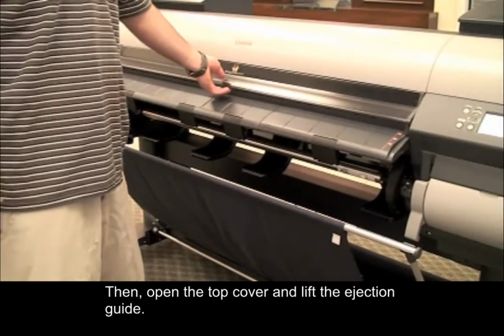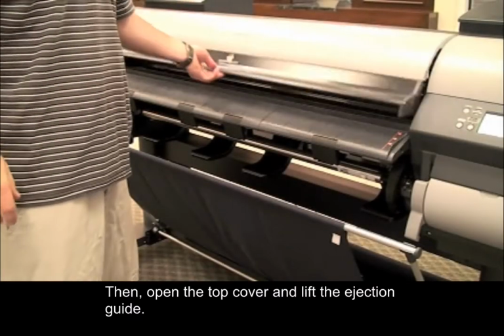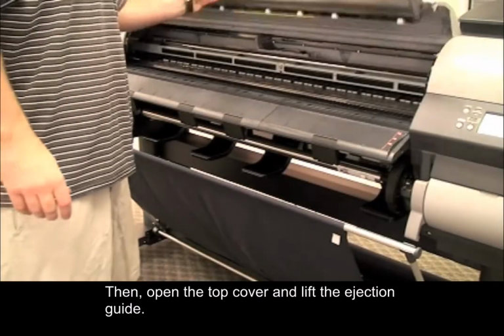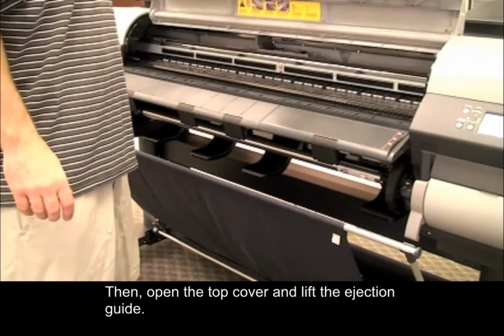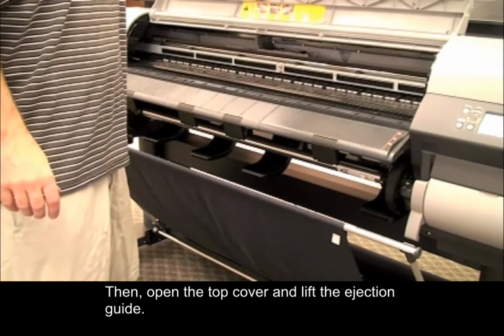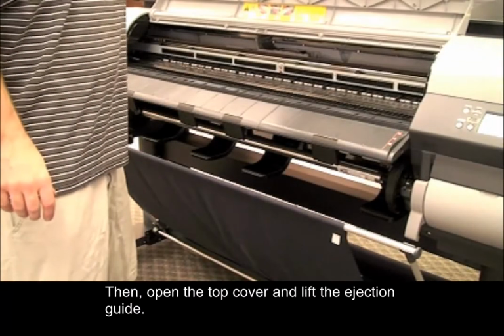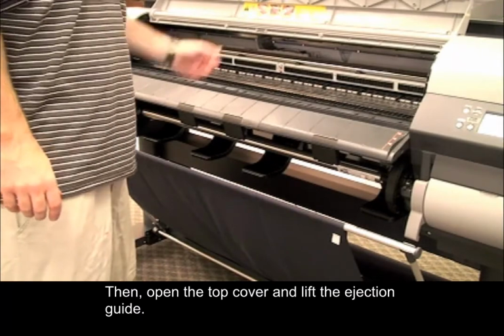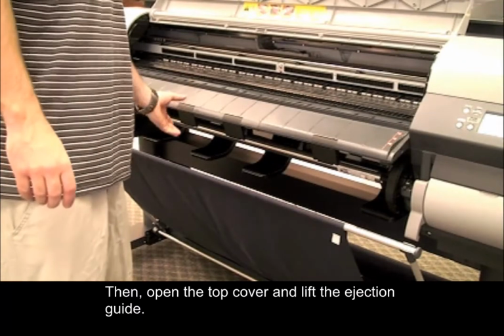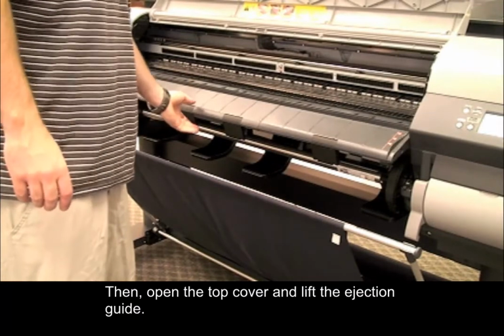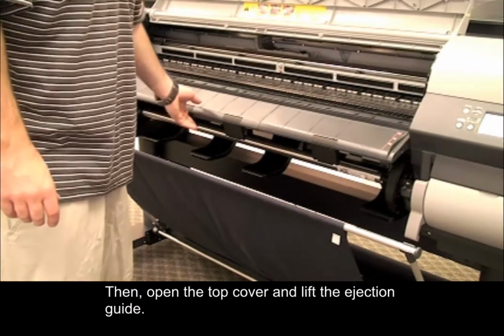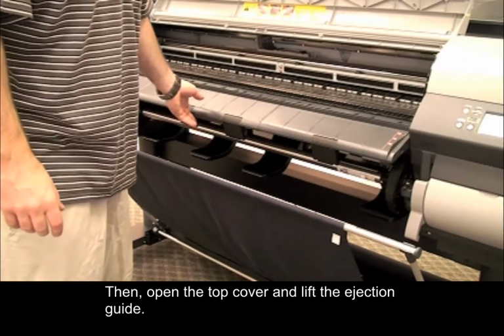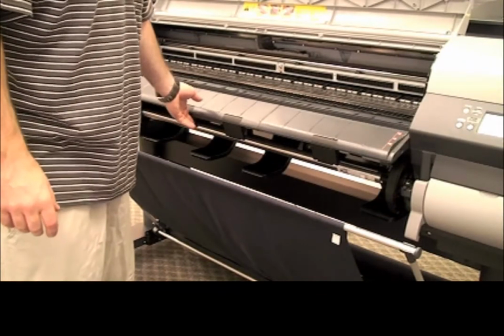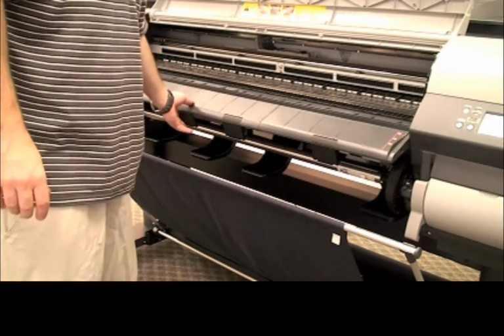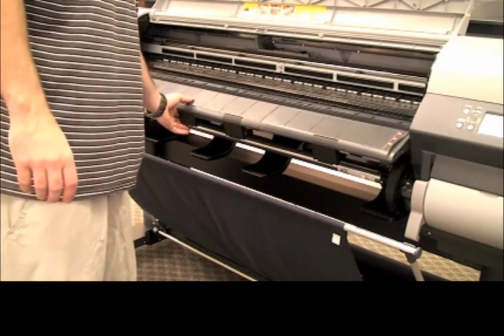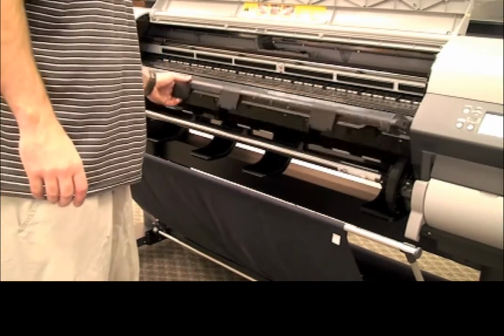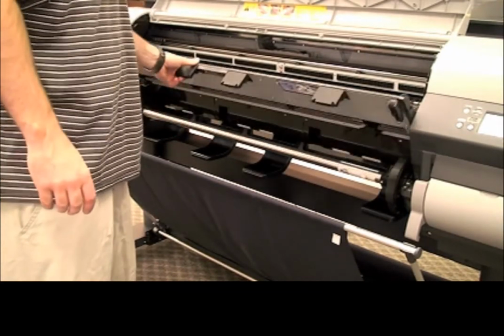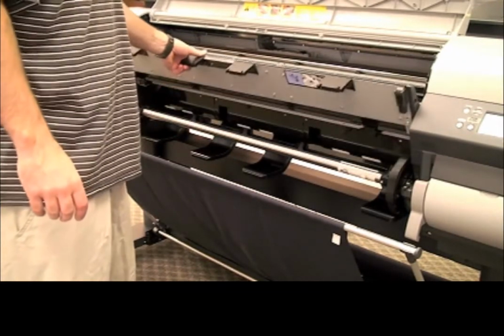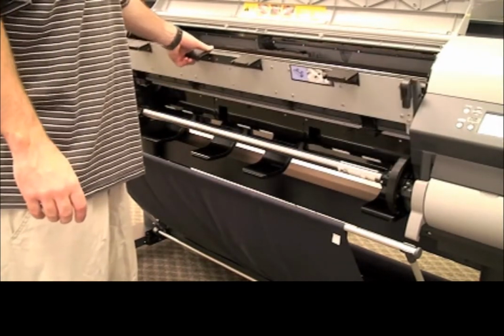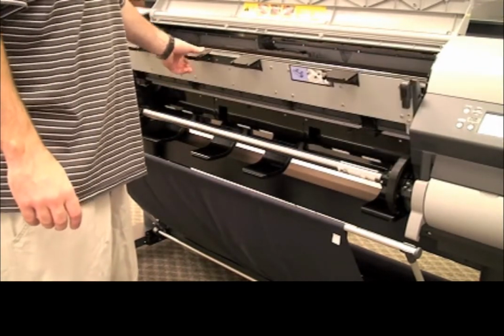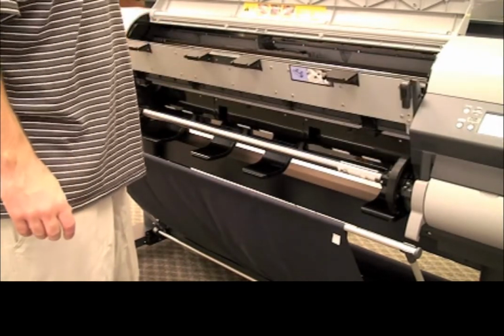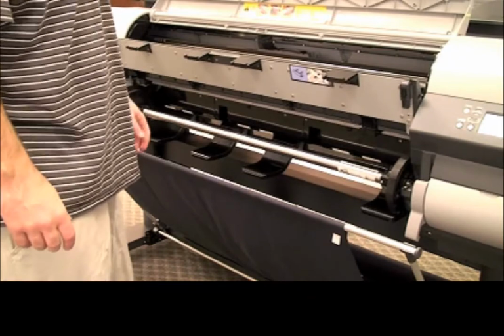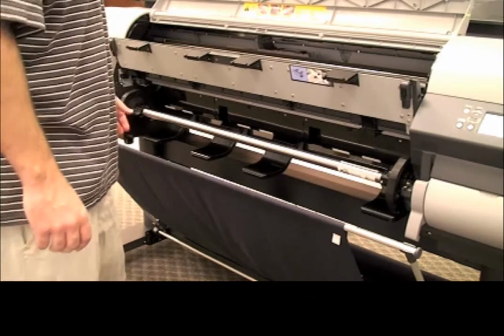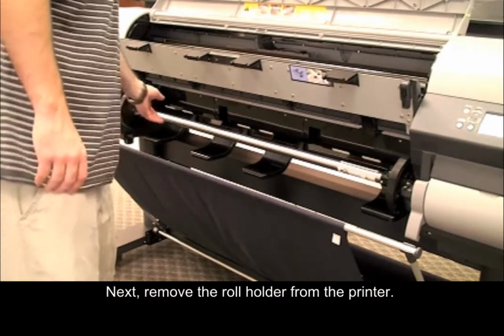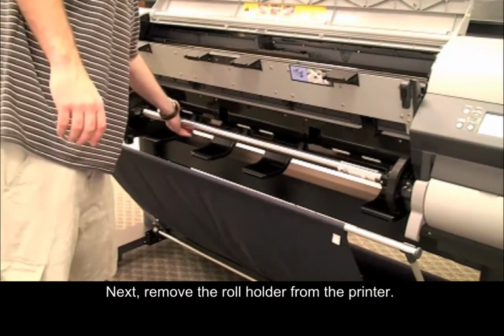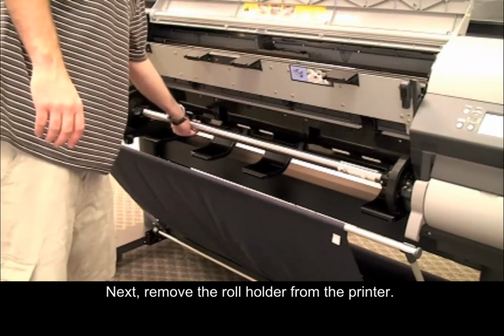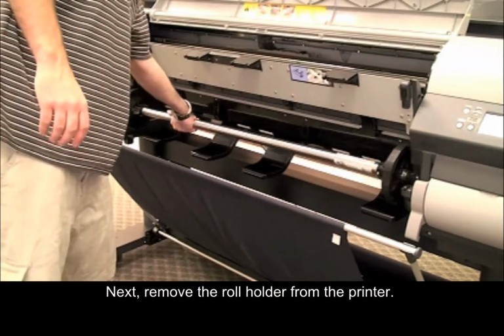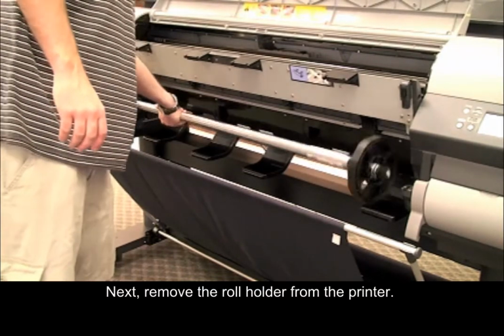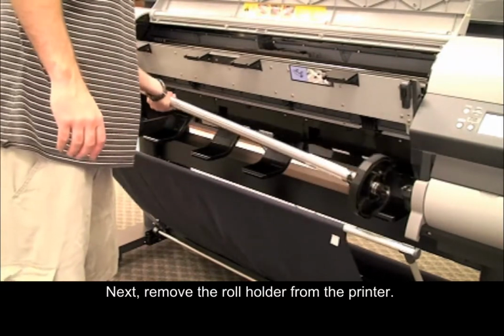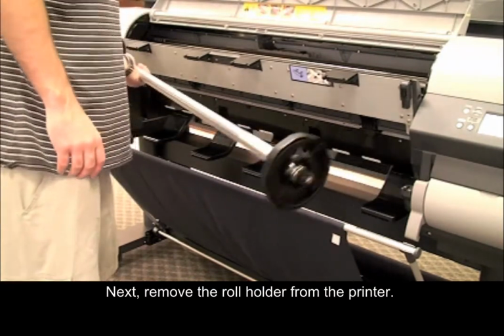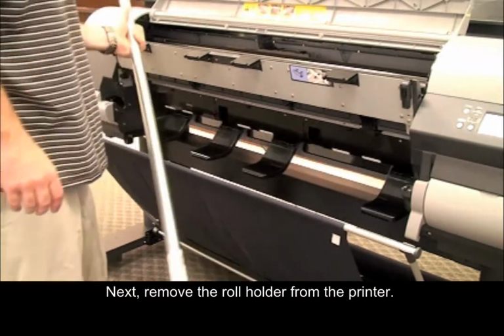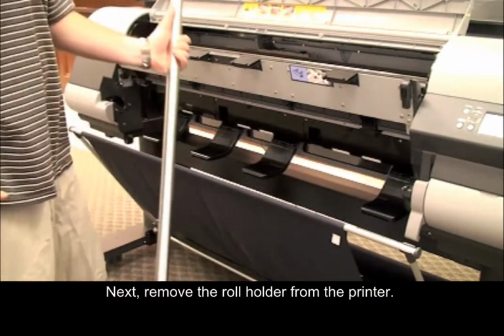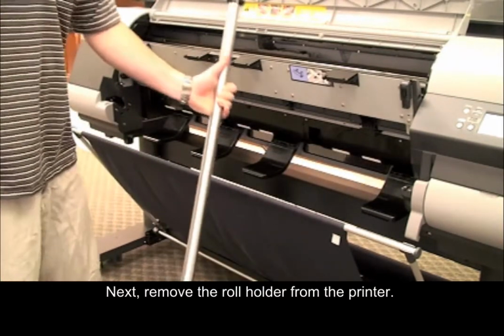Then open the top cover and lift the ejection guide. Next, remove the roll holder from the printer.